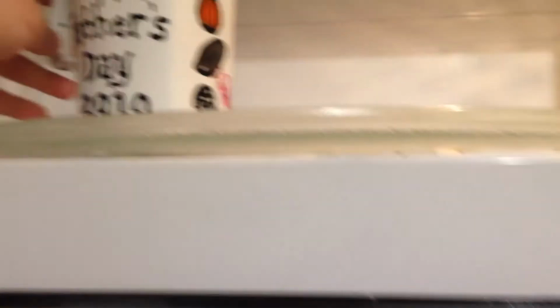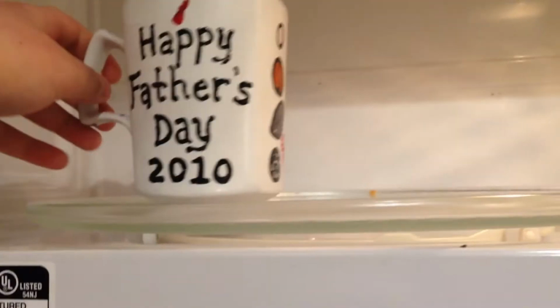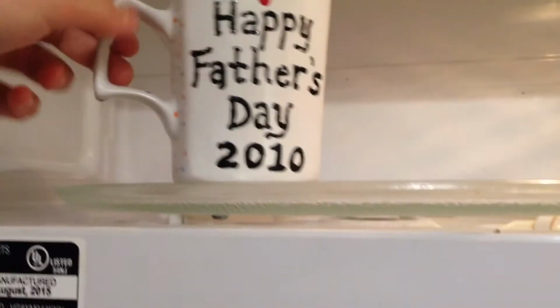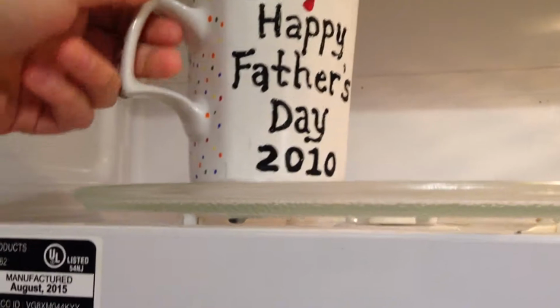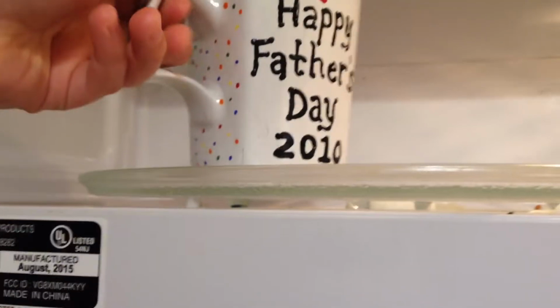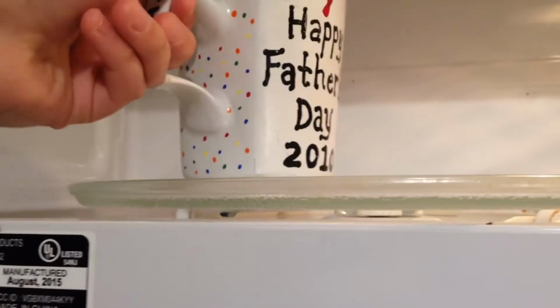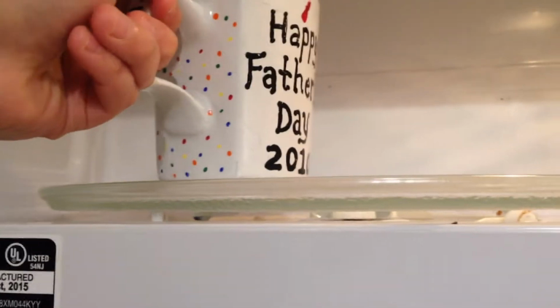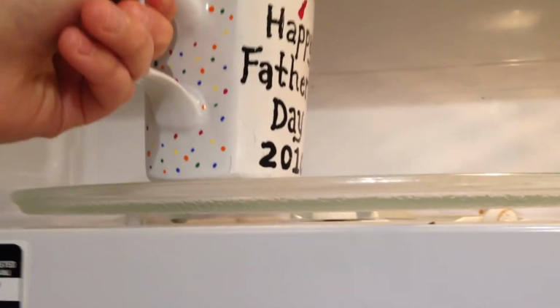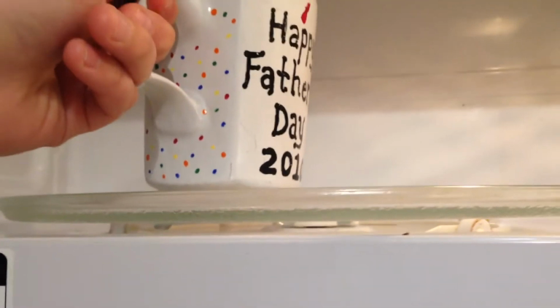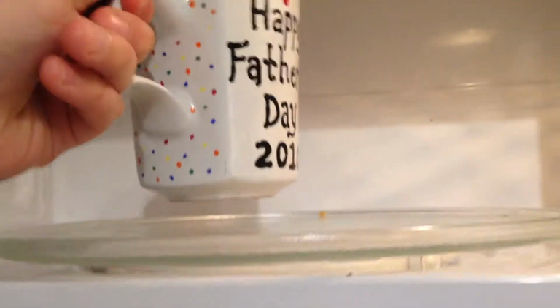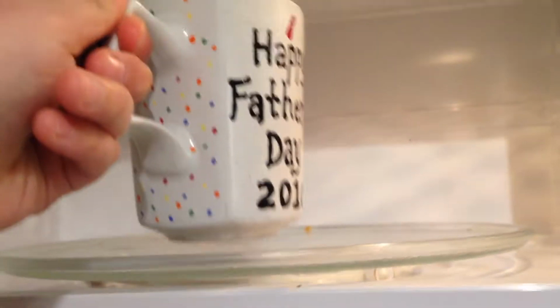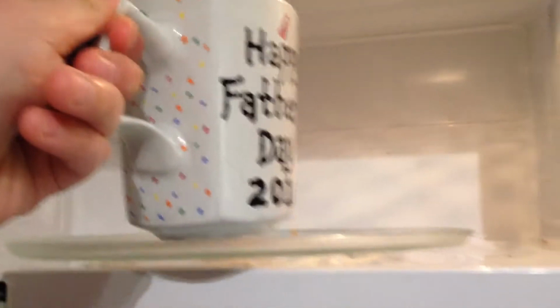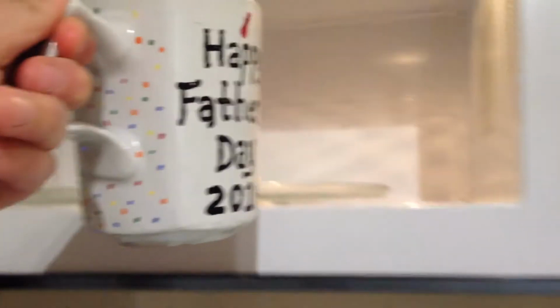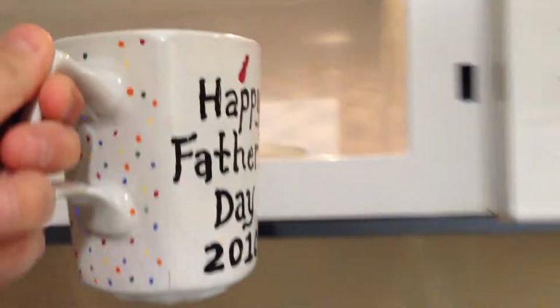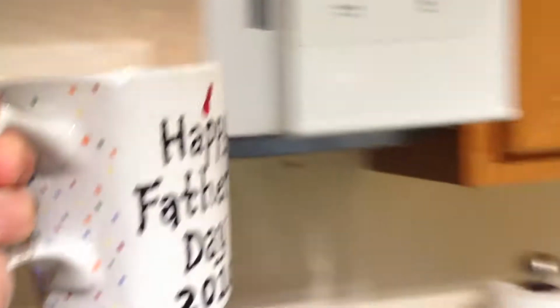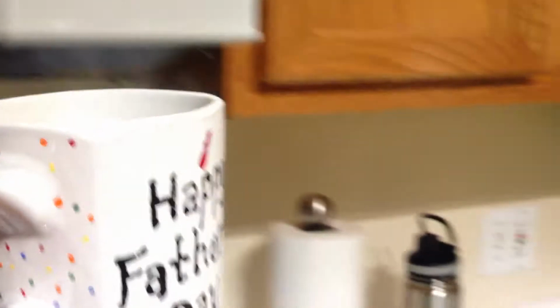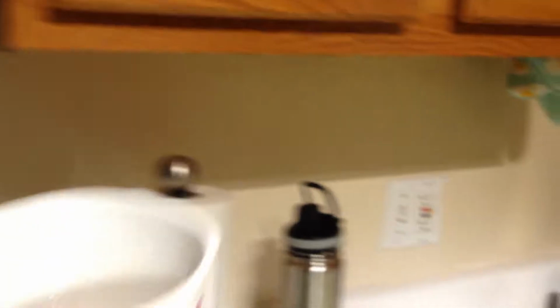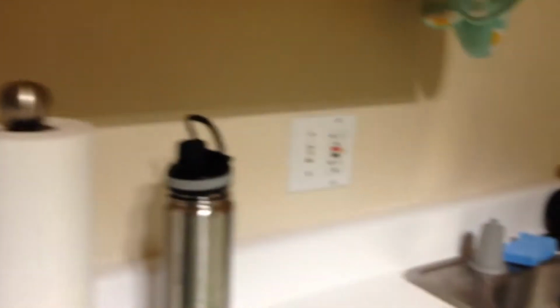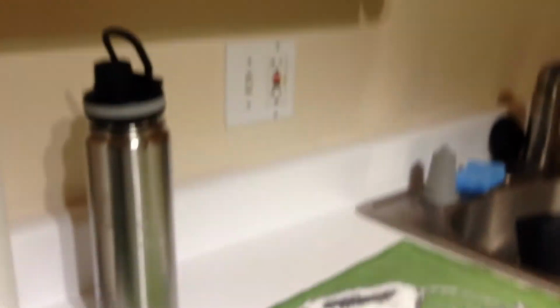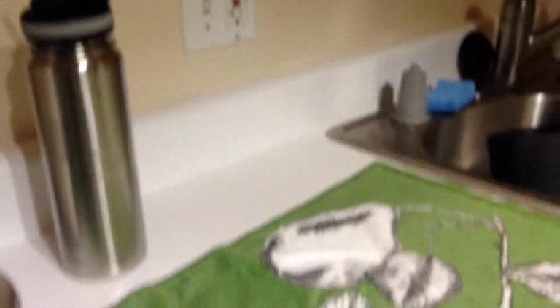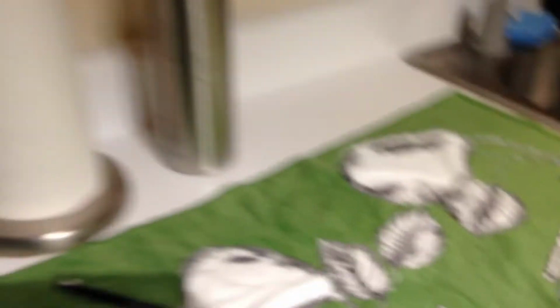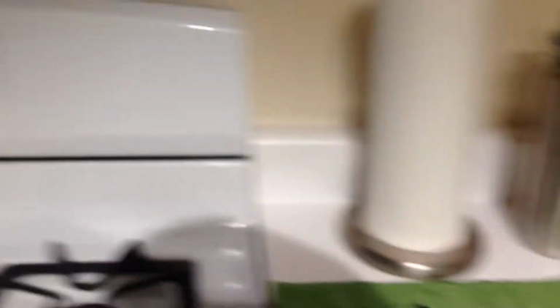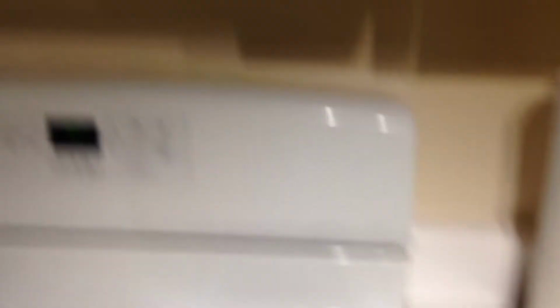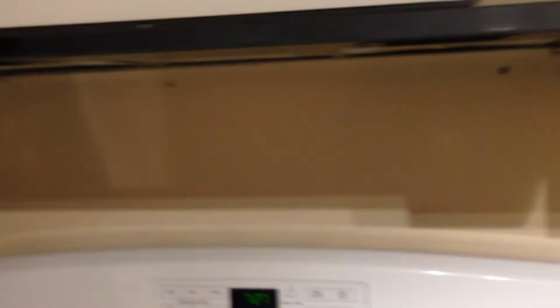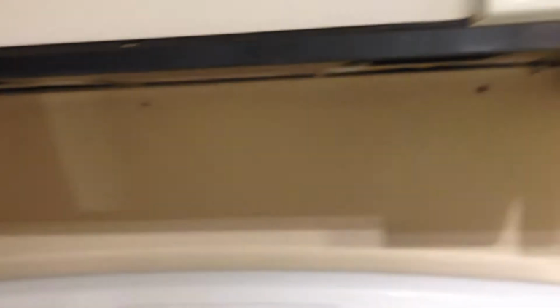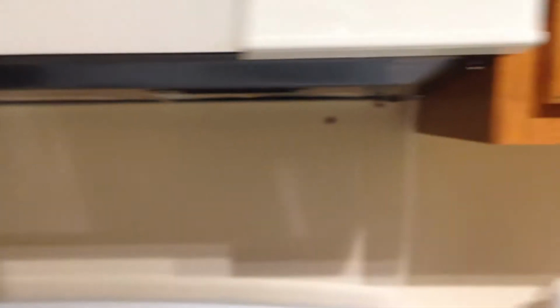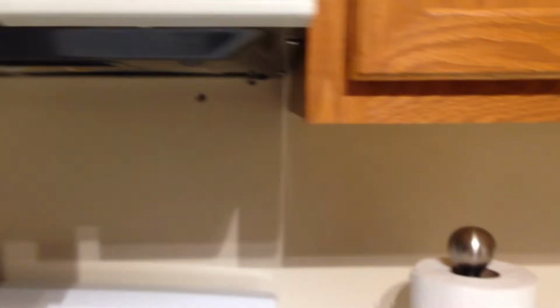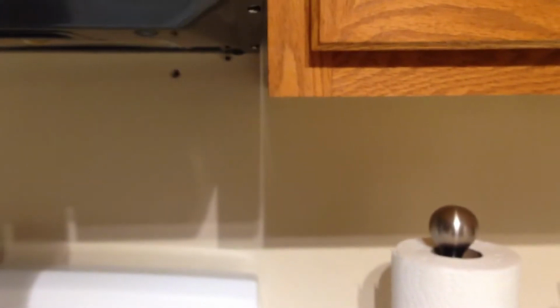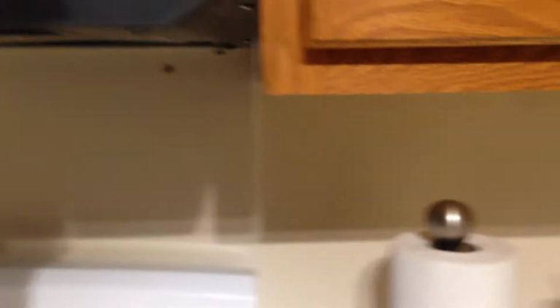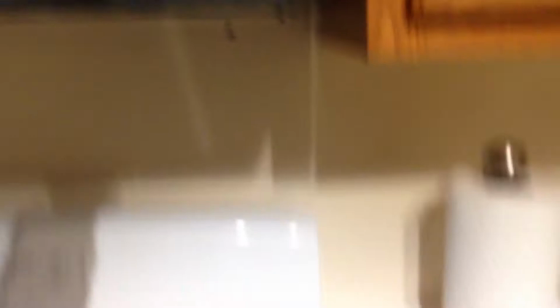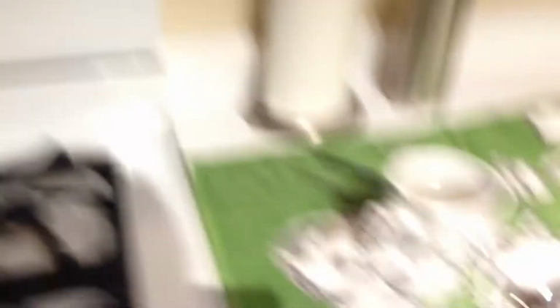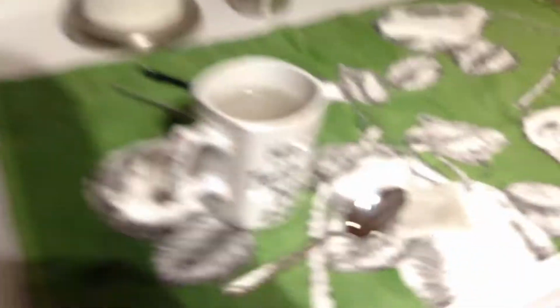Now the mug will be very hot, so always use the handle. Not sure why the microwave is still beeping — I already opened it.